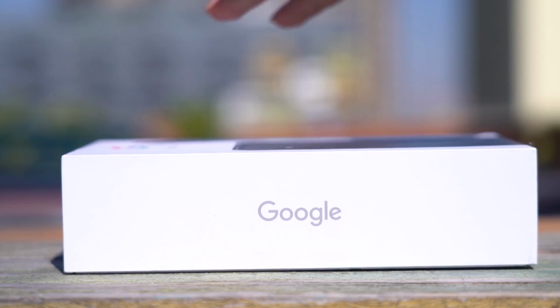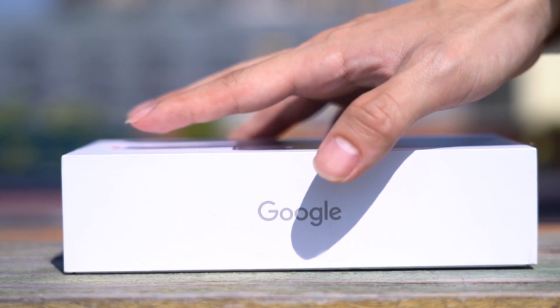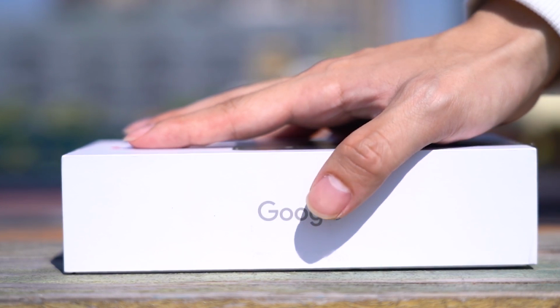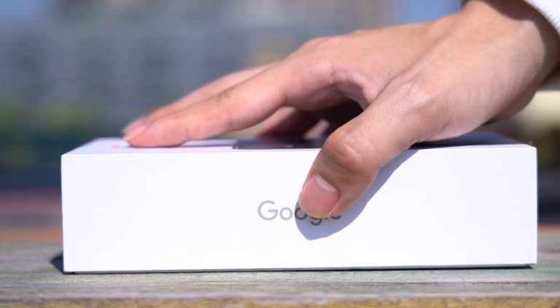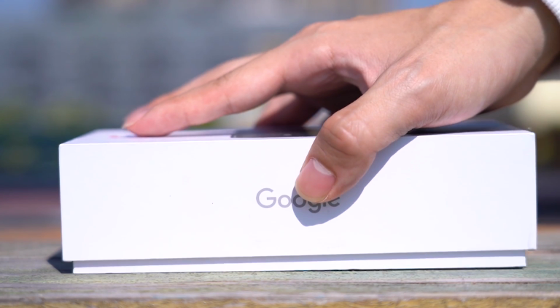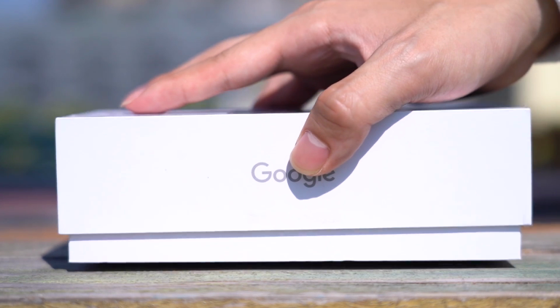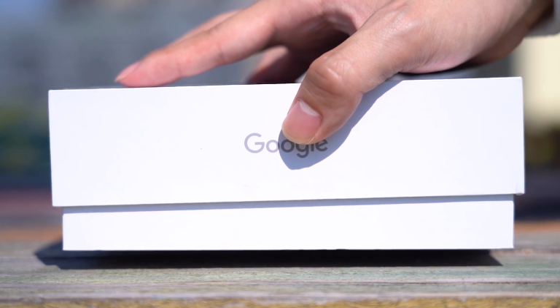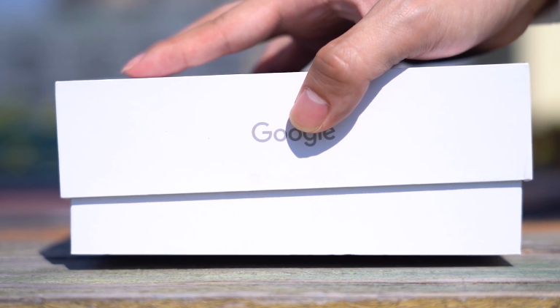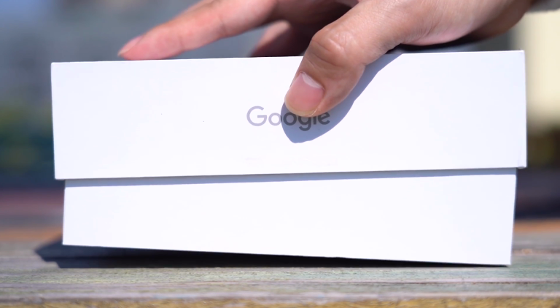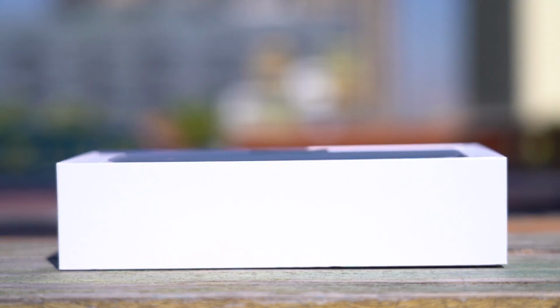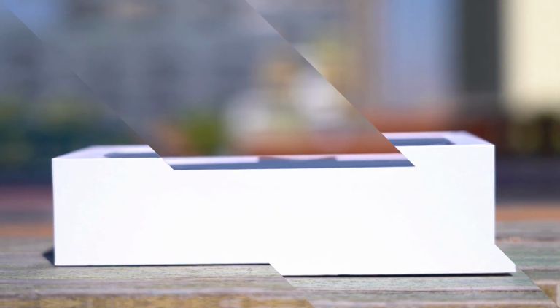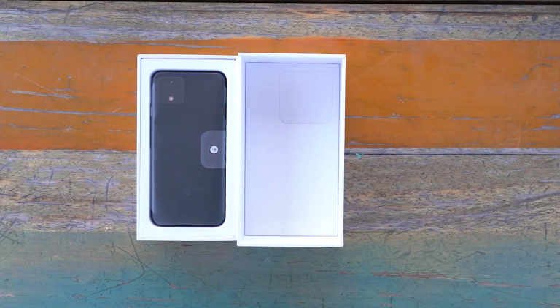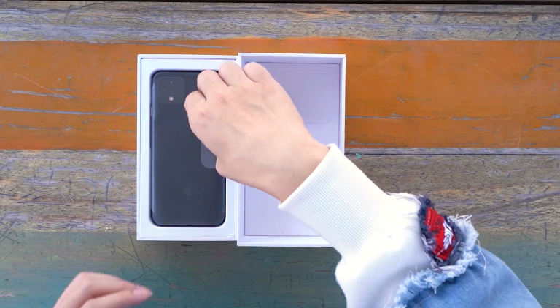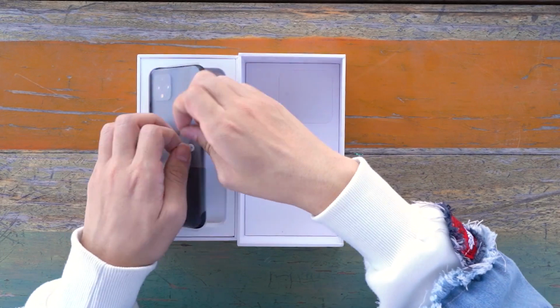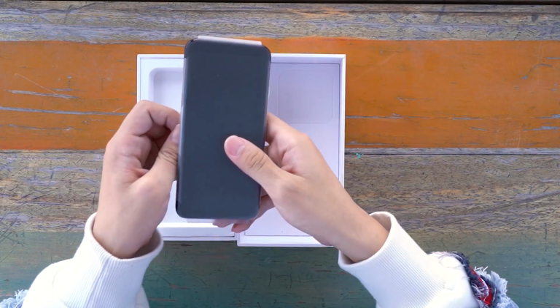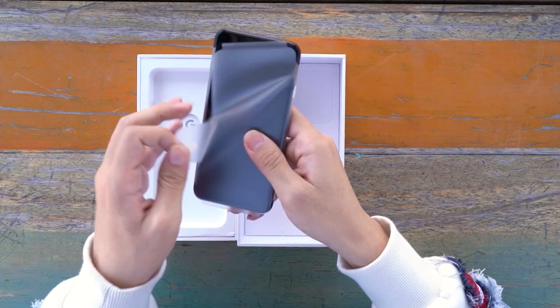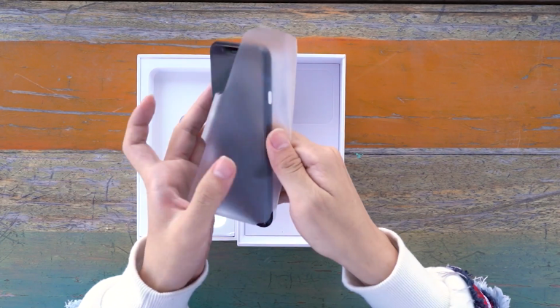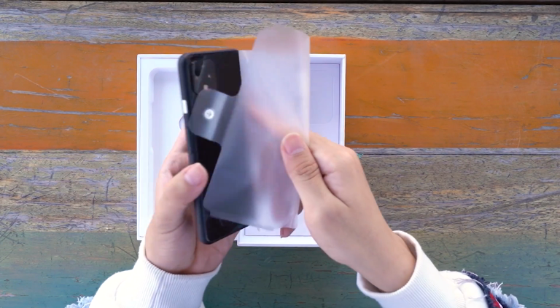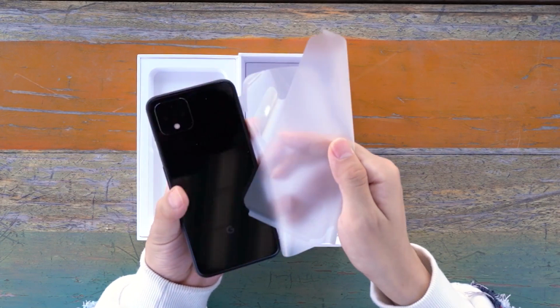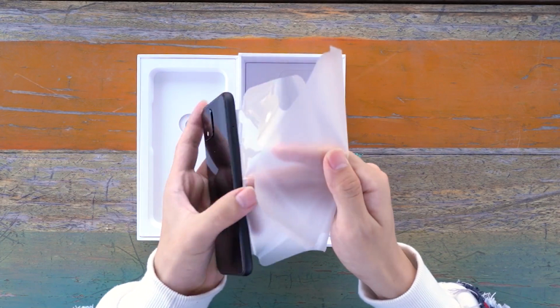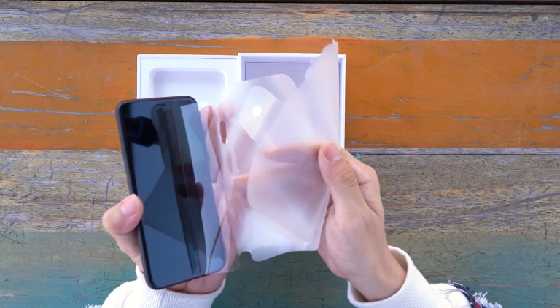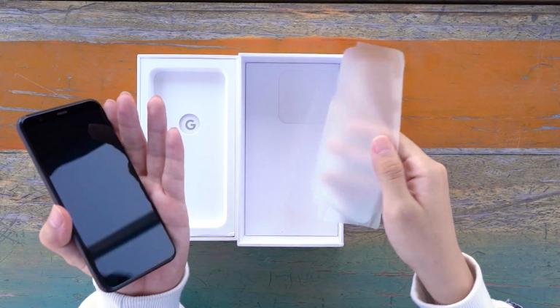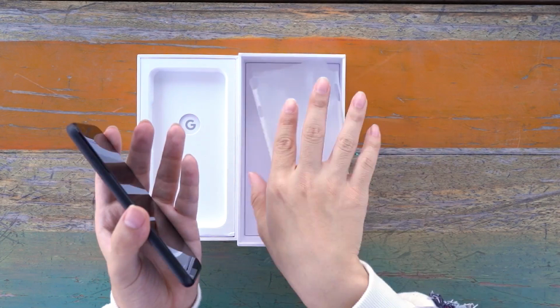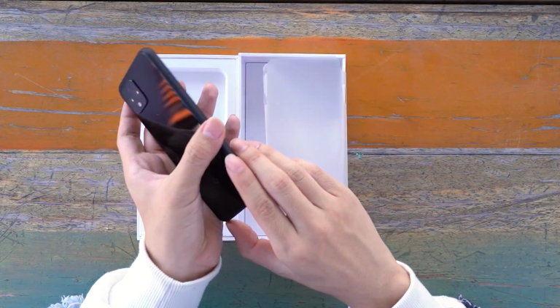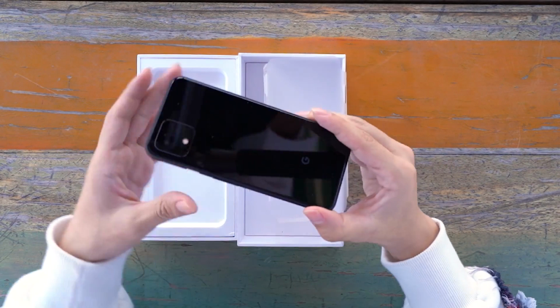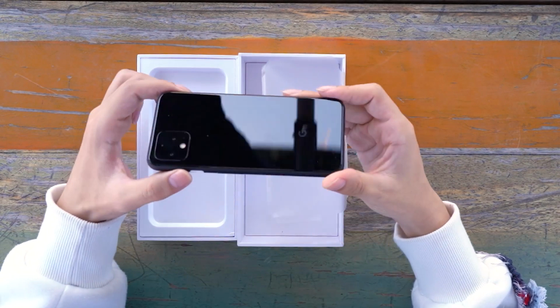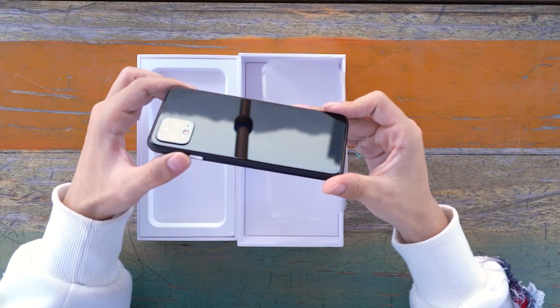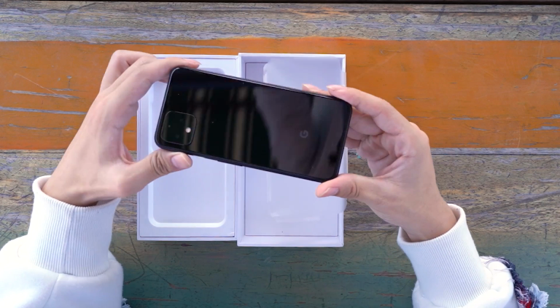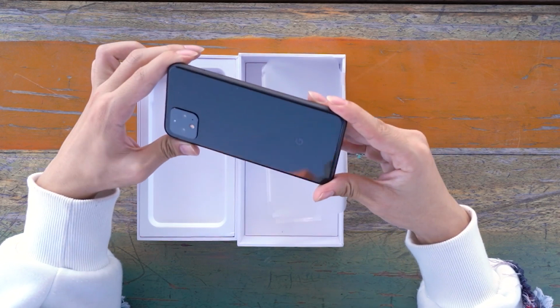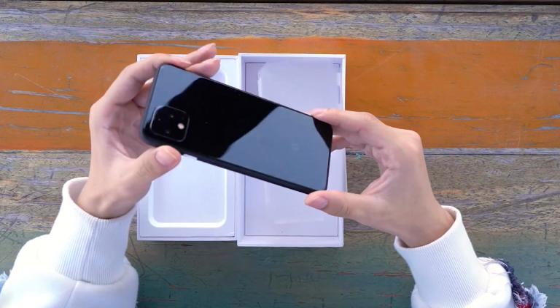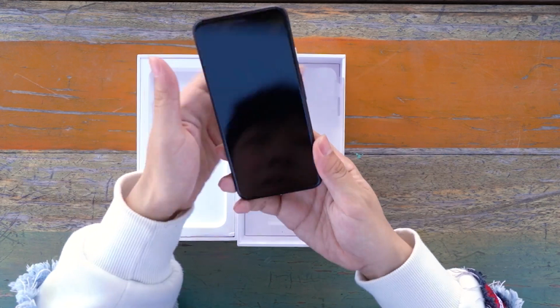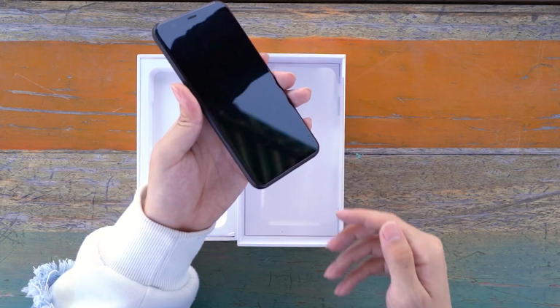Hello everyone, today we will test the waterproof performance of the Pixel 4. The Pixel 4 is a new mobile phone released by Google, following the Pixel 1, Pixel 2, and Pixel 3 — the Pixel series has finally reached four generations.